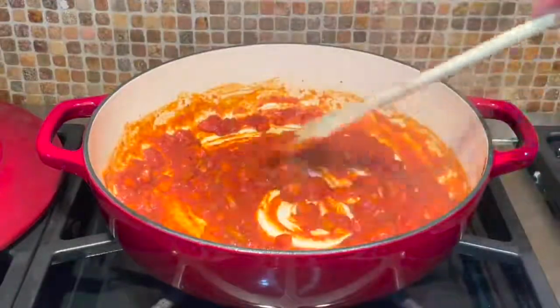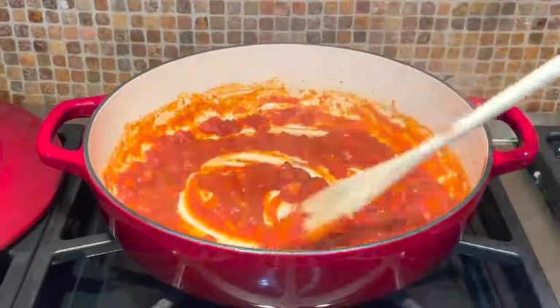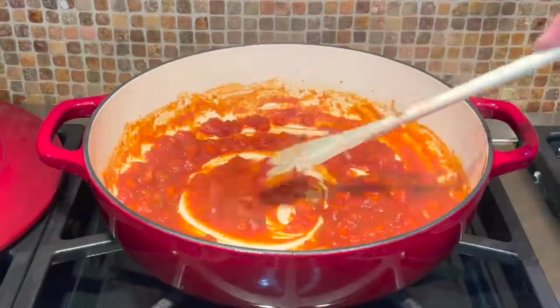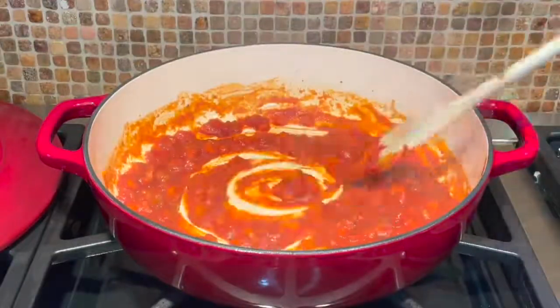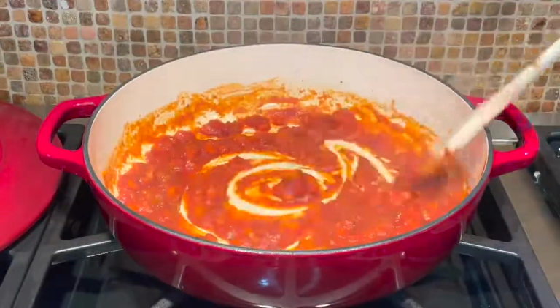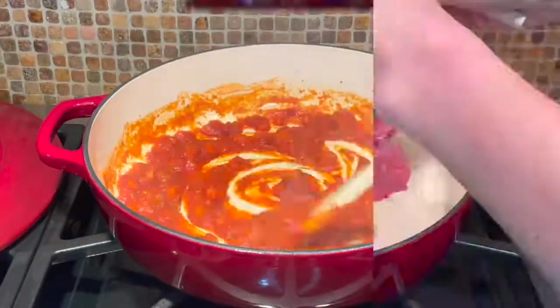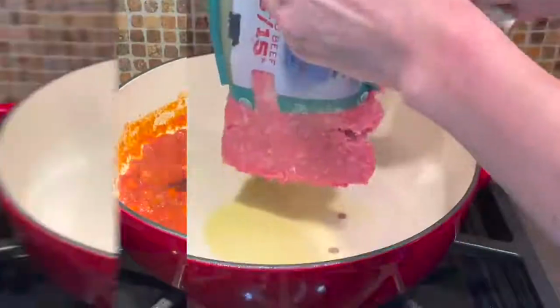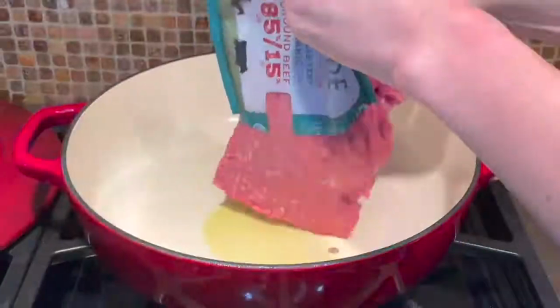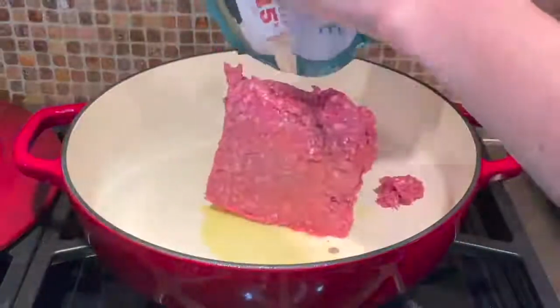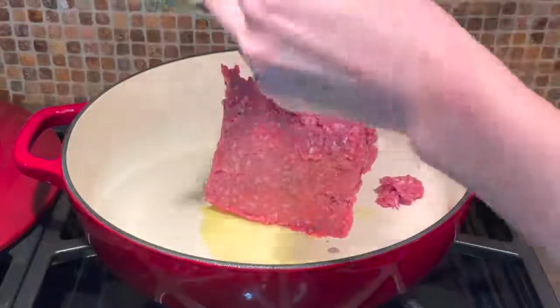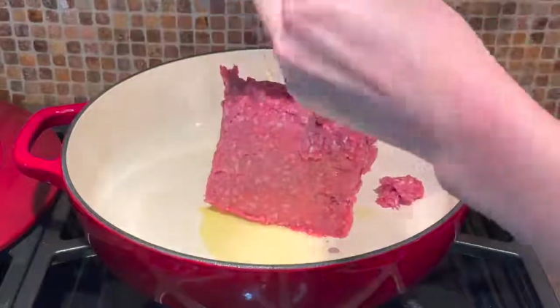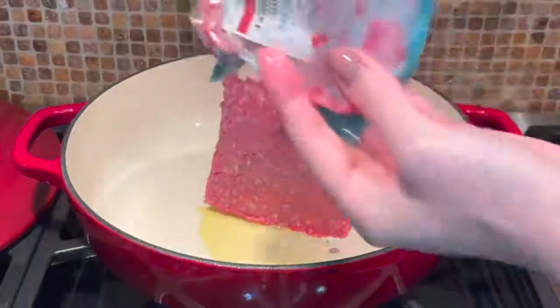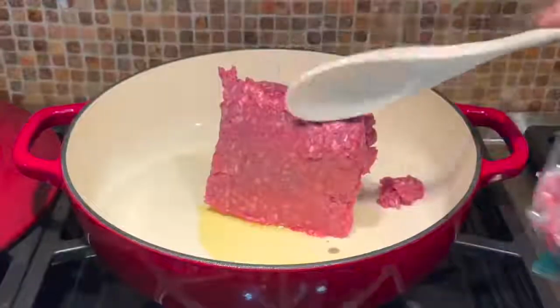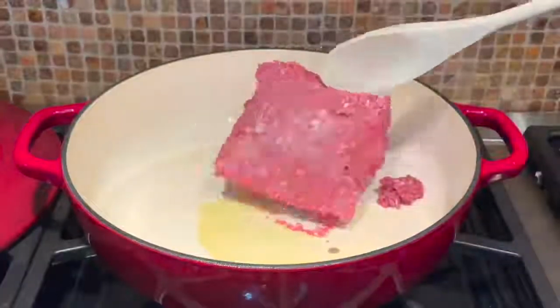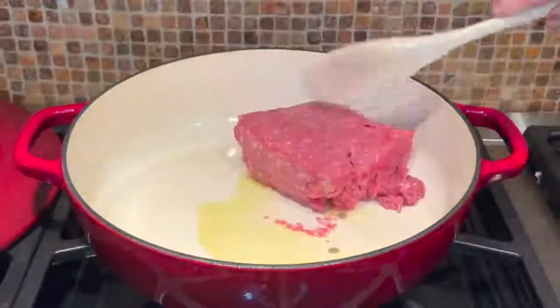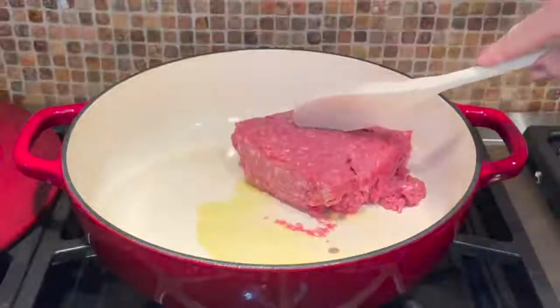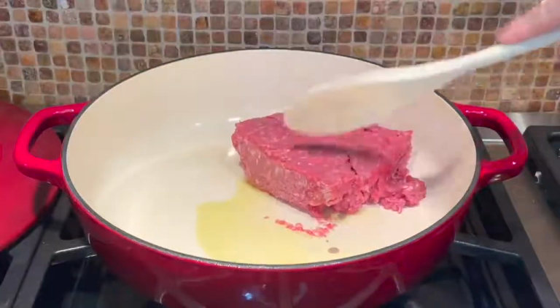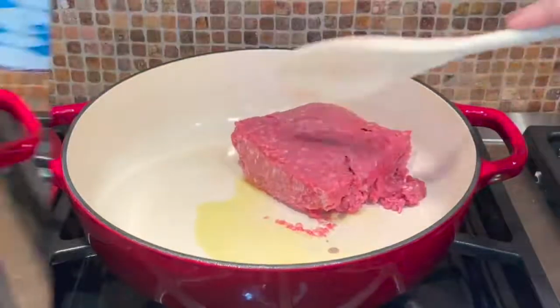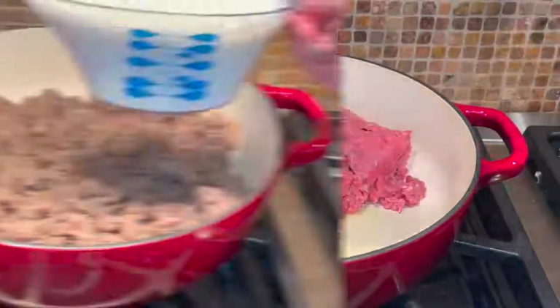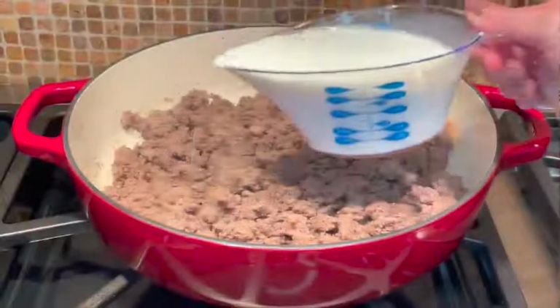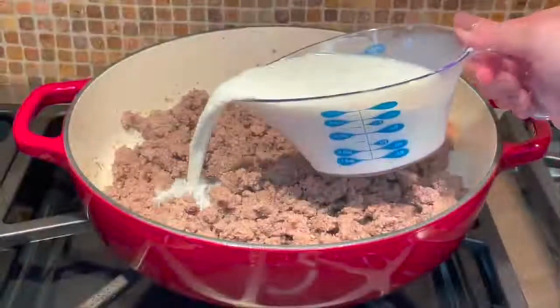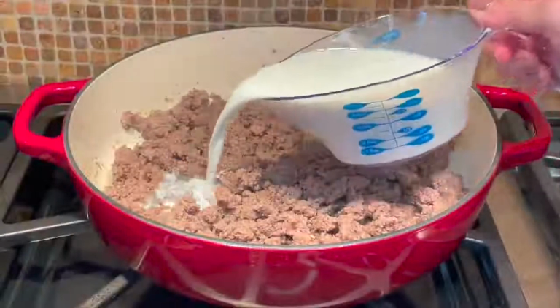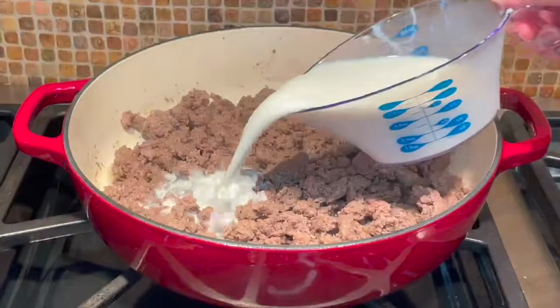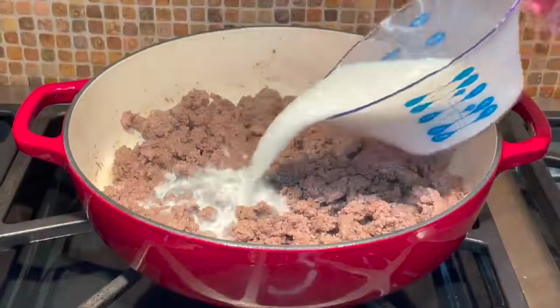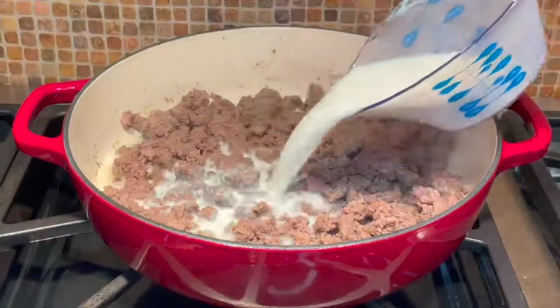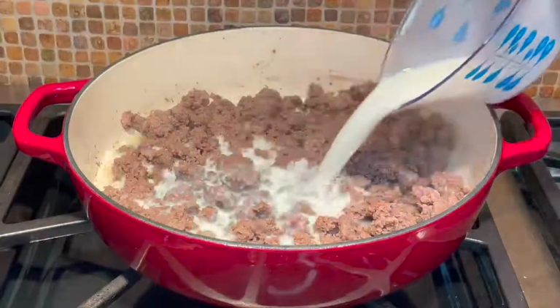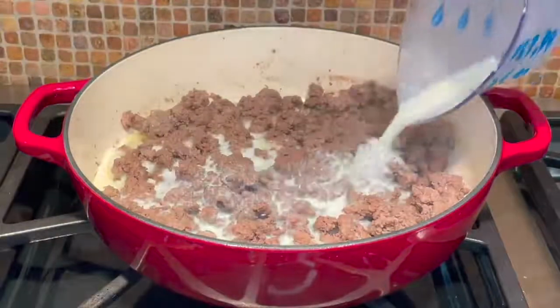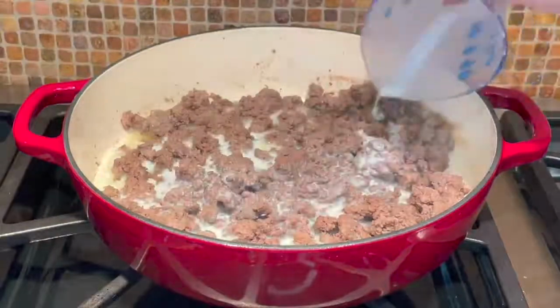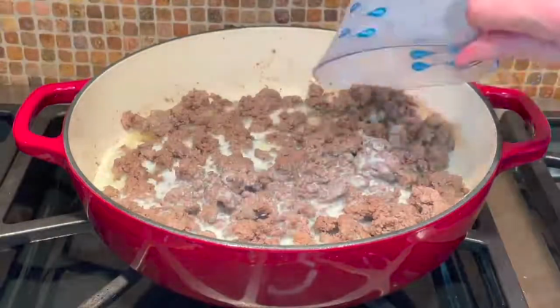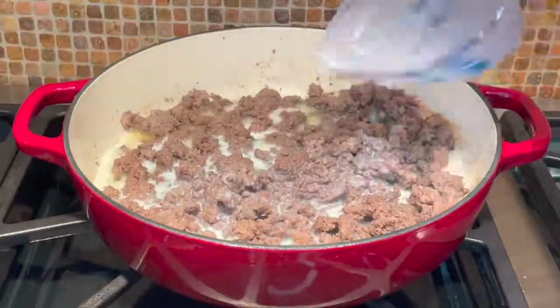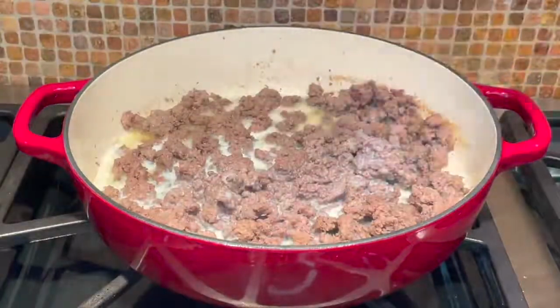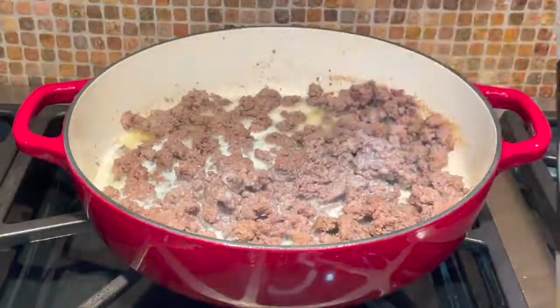Pour the mixture into your slow cooker then brown your beef in the skillet with additional oil, salt and pepper. Stir in your milk and allow the milk to be completely absorbed in the meat for about five minutes.